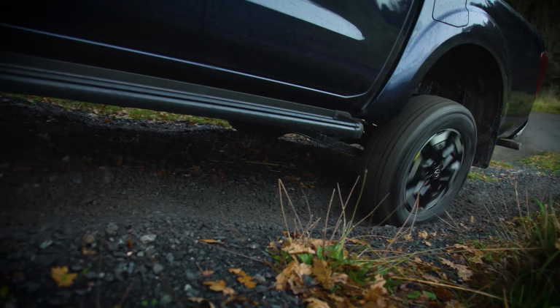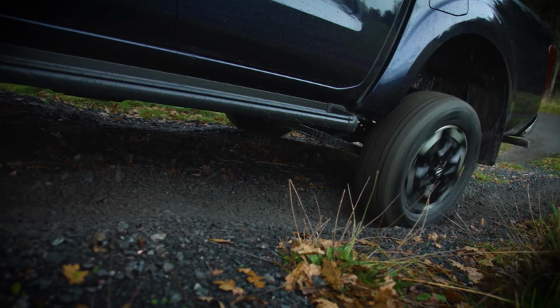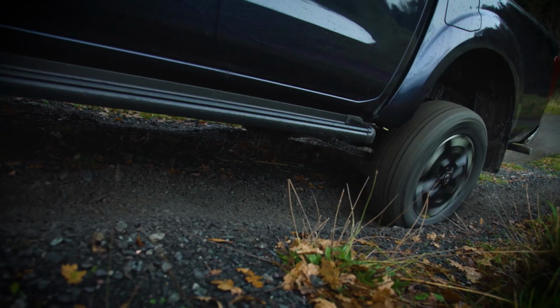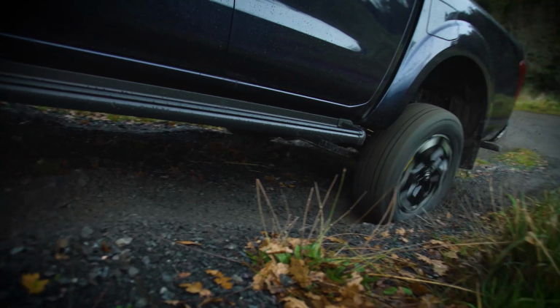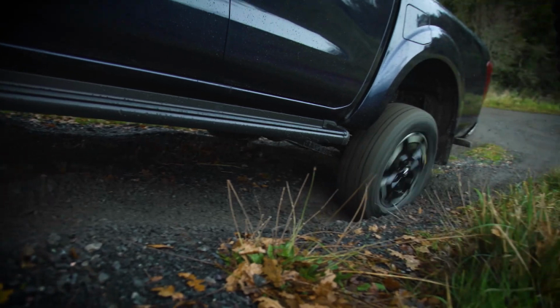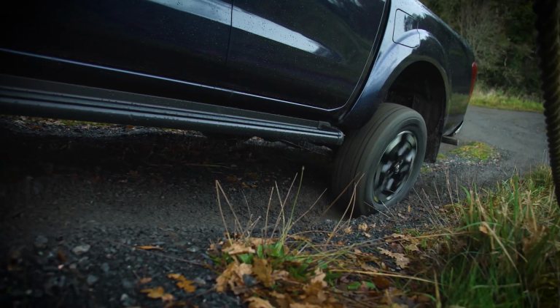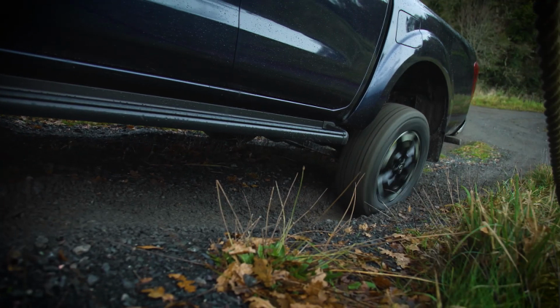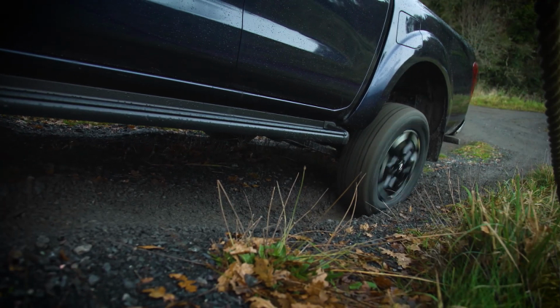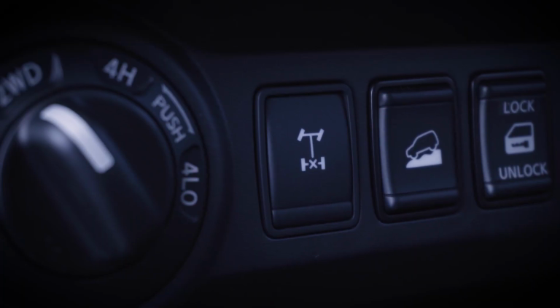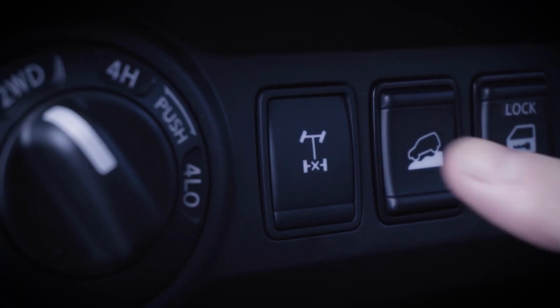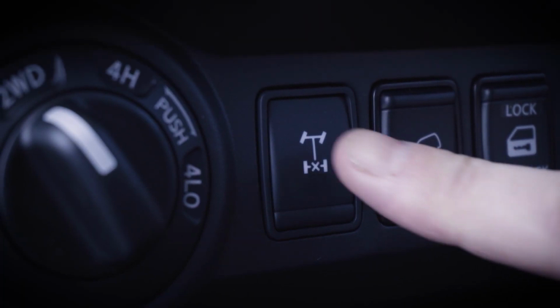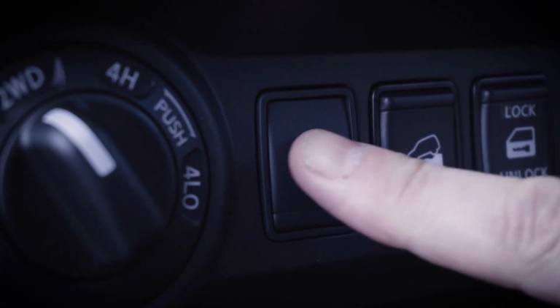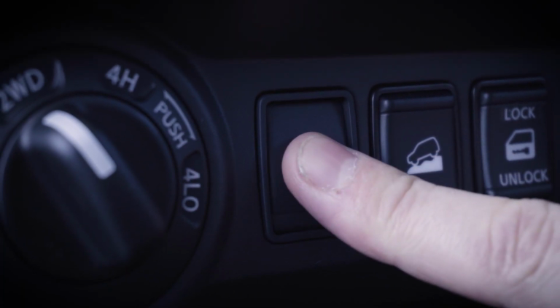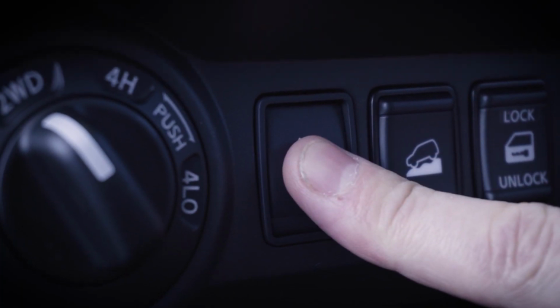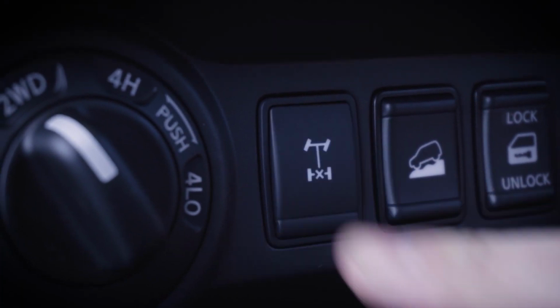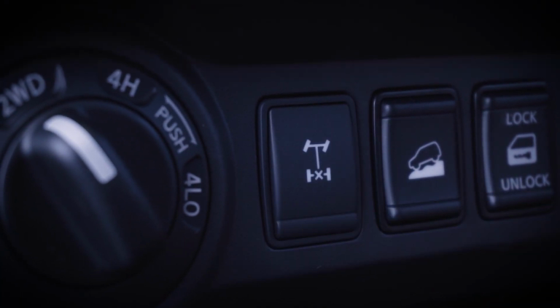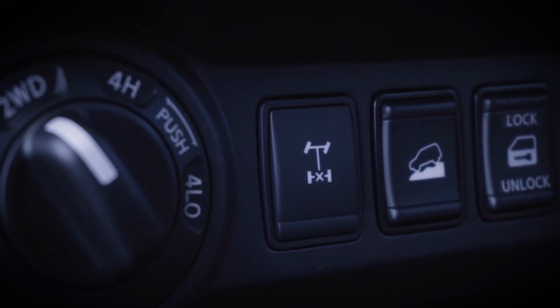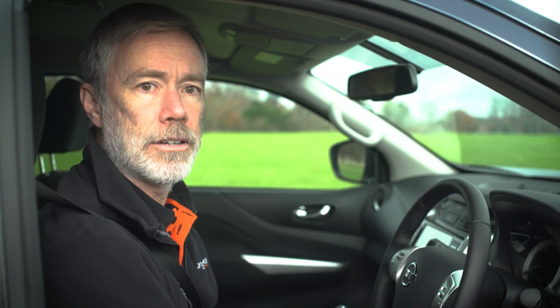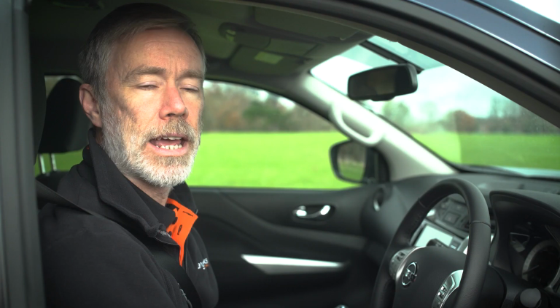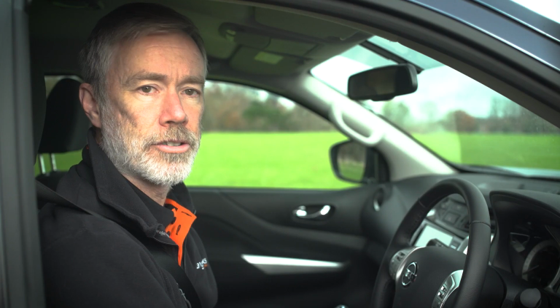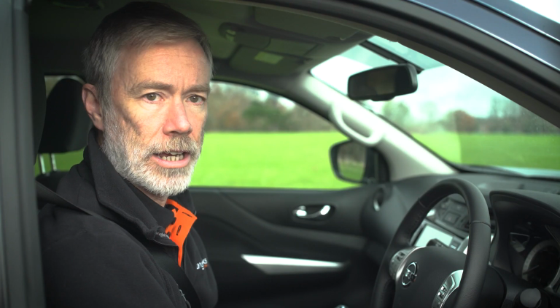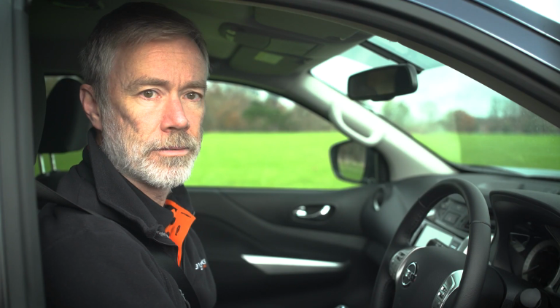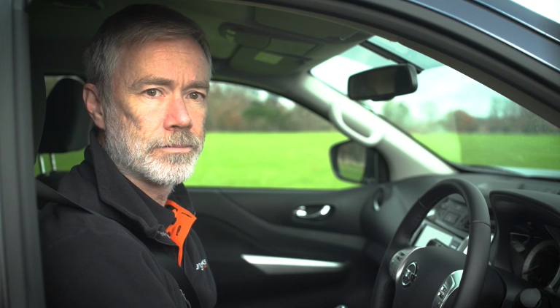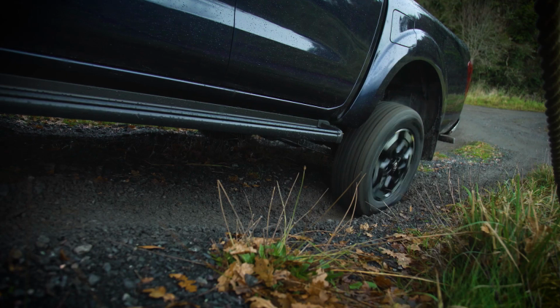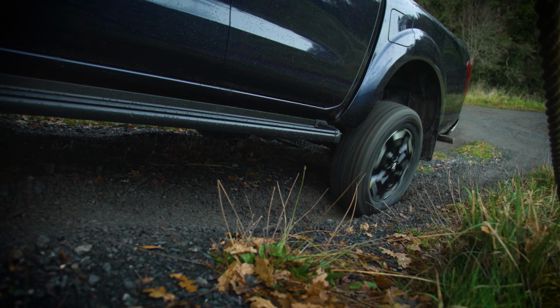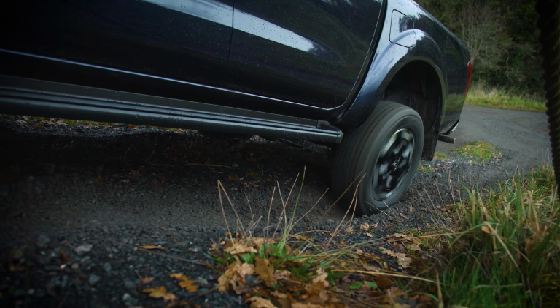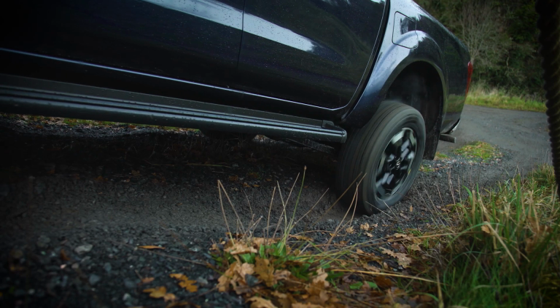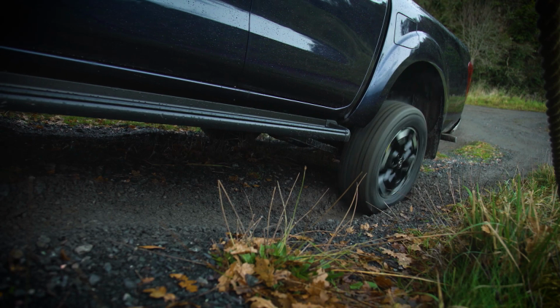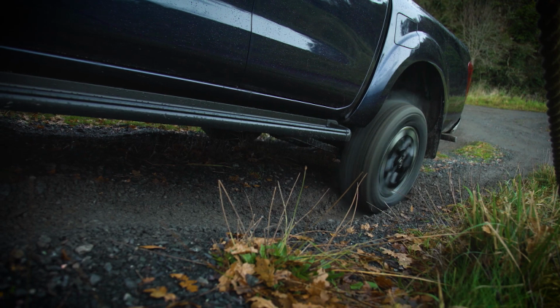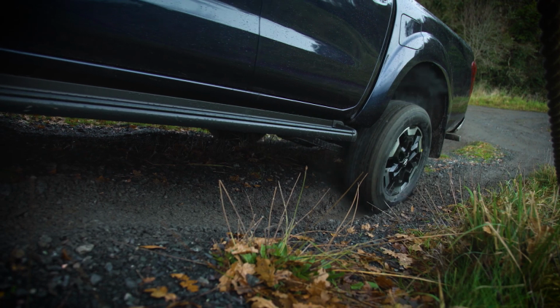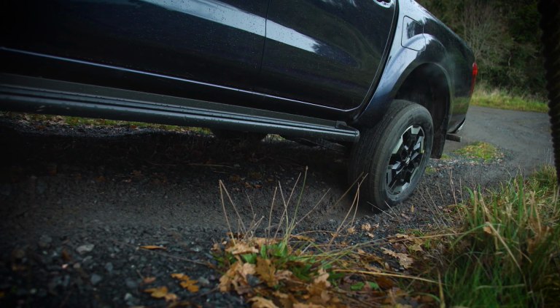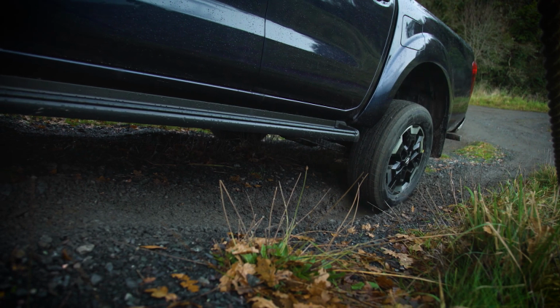If you are stuck and cannot be freed using 4H or 4L, select diff lock — a great aid for extra traction. Bring the vehicle to a complete stop.